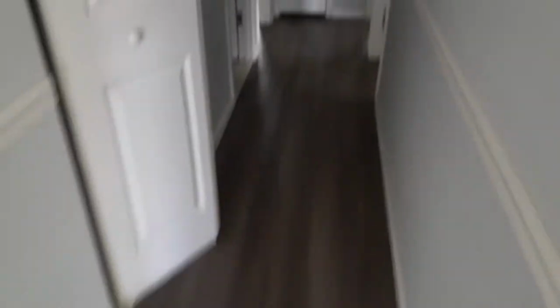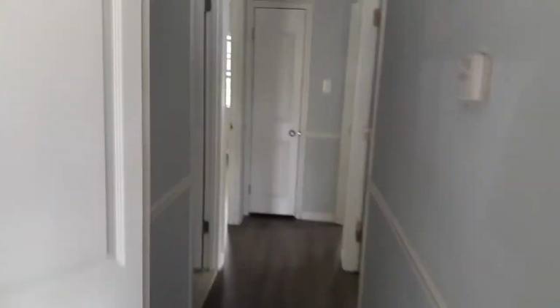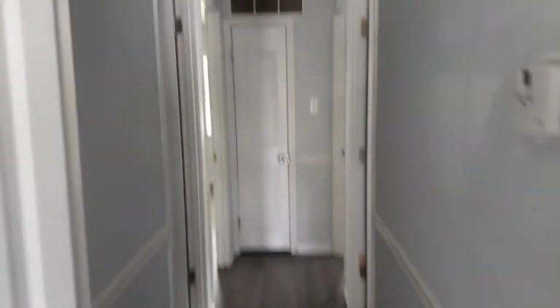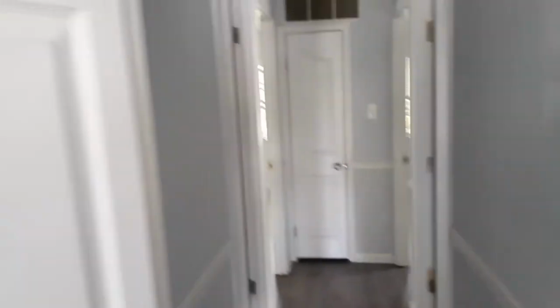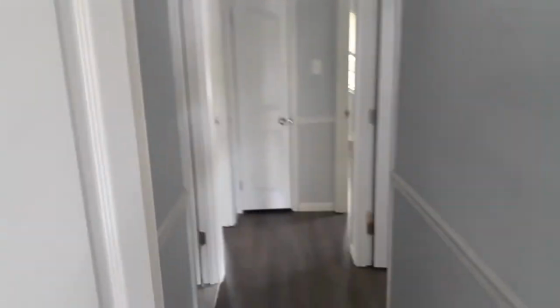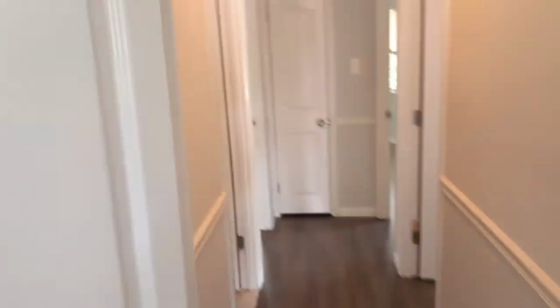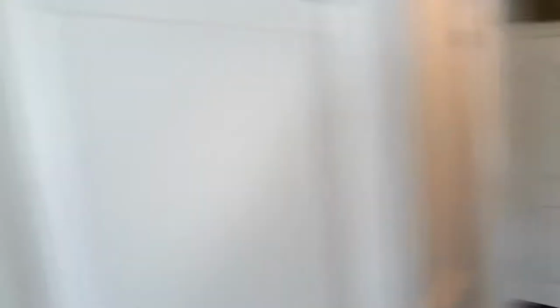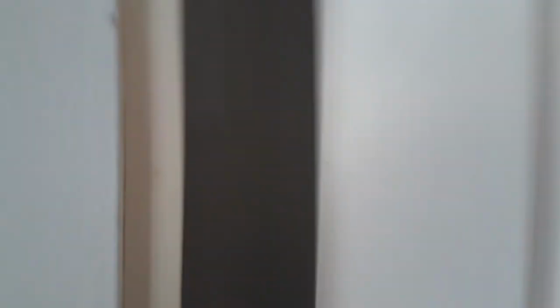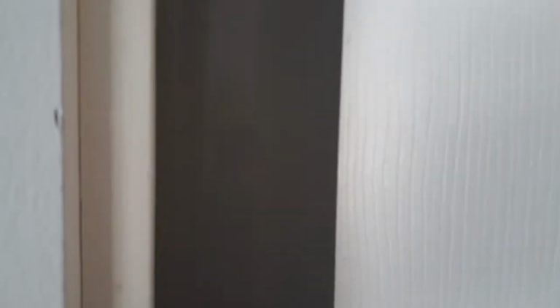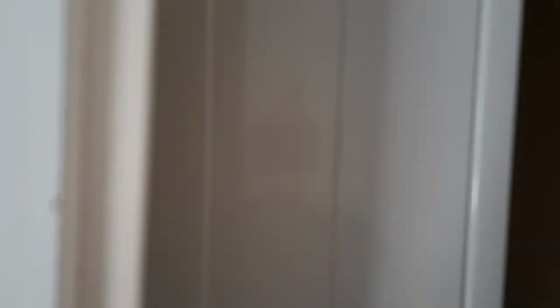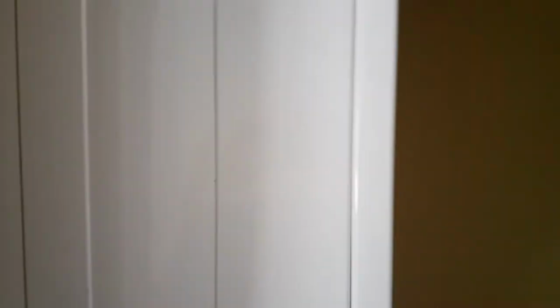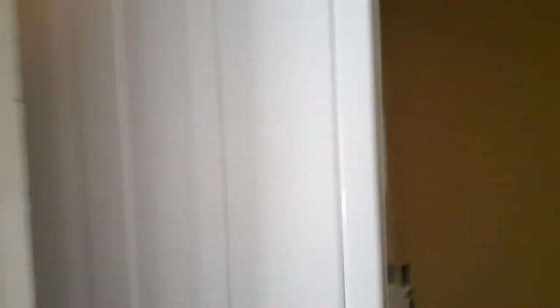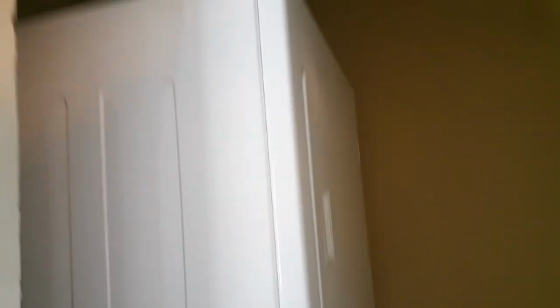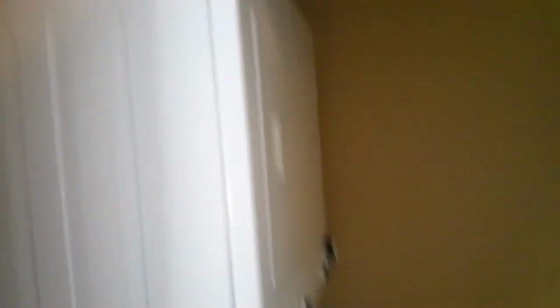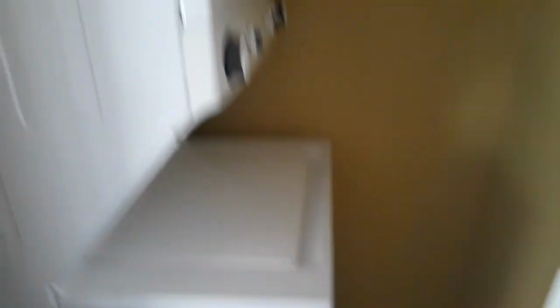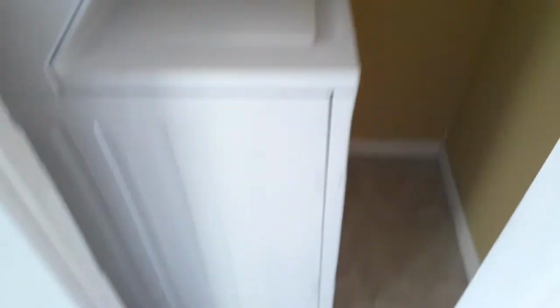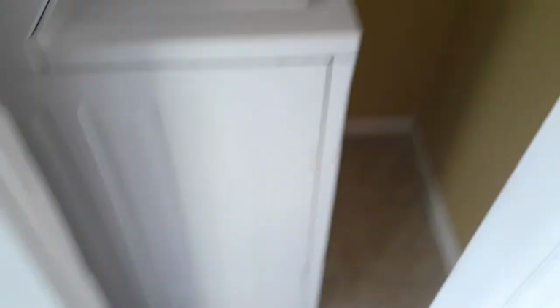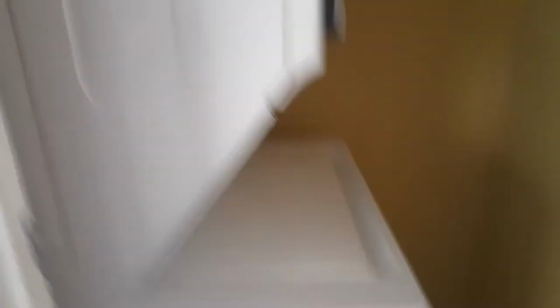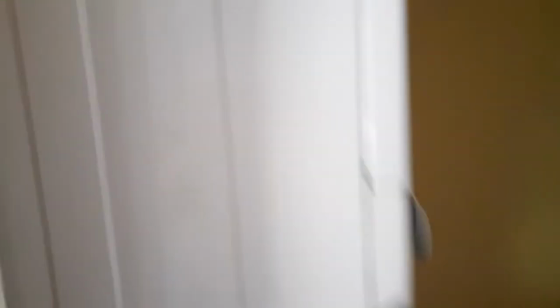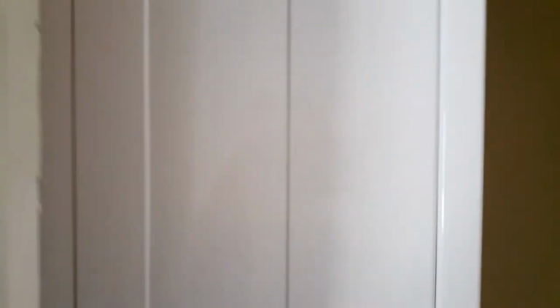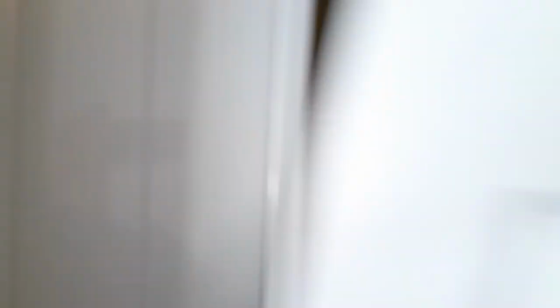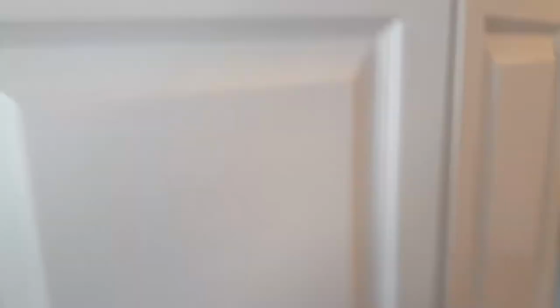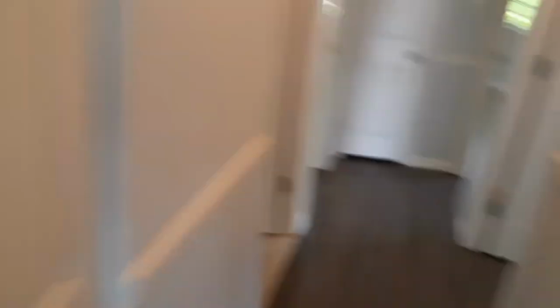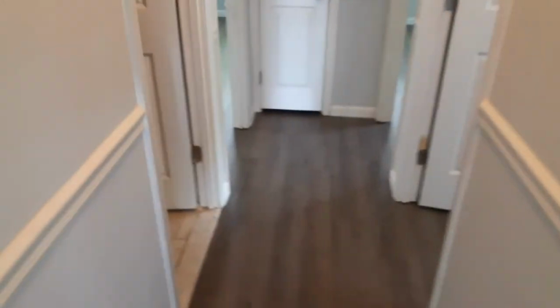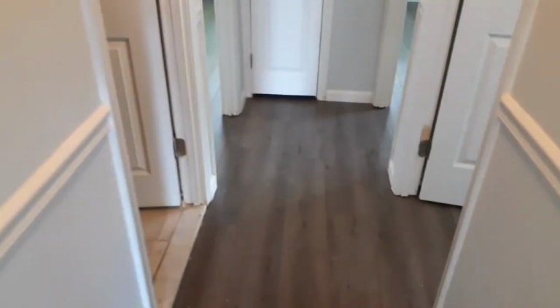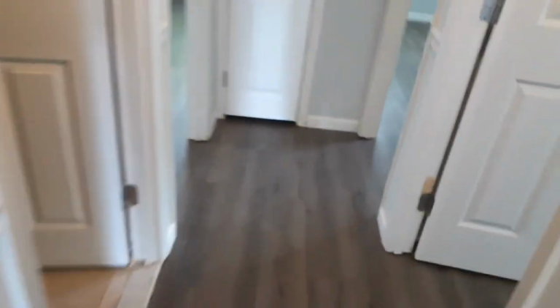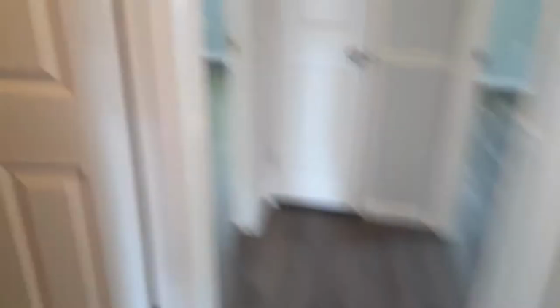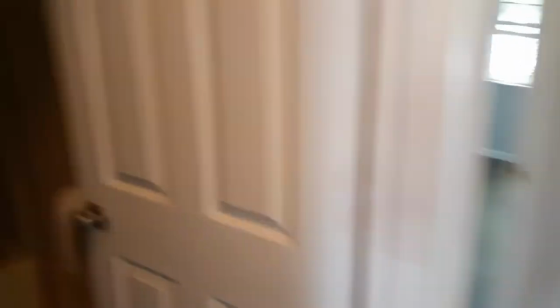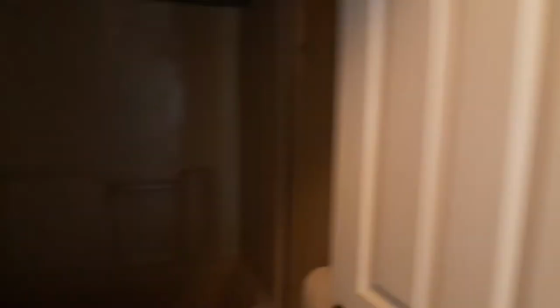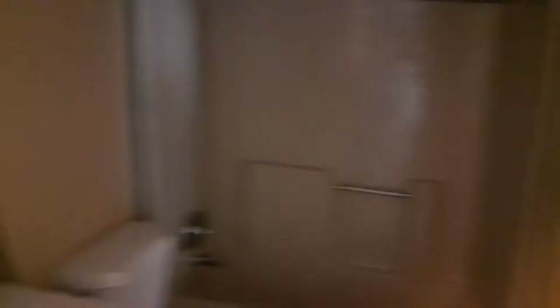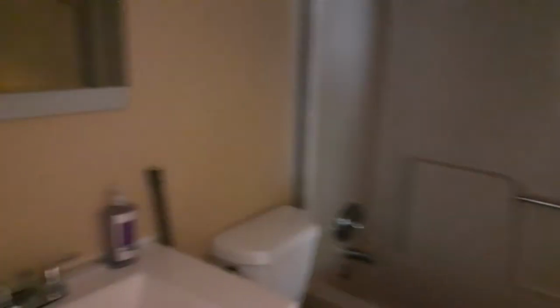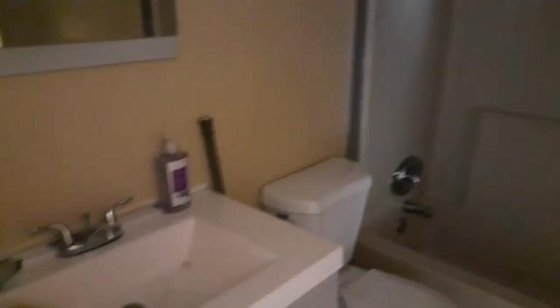The main hallway. Laundry facilities are here — washer and dryer stacked. And then for the three bedrooms, the main bathroom is actually right here.